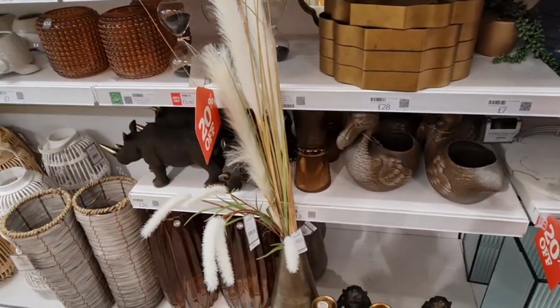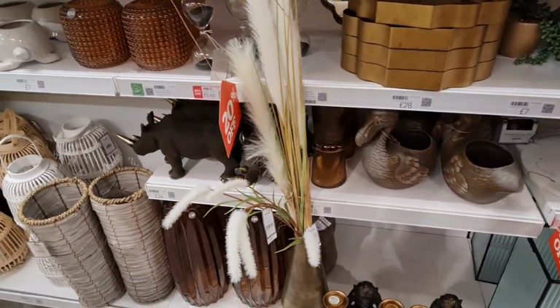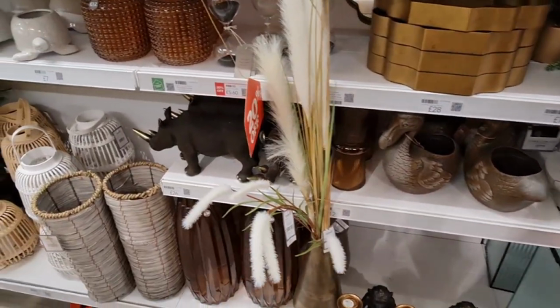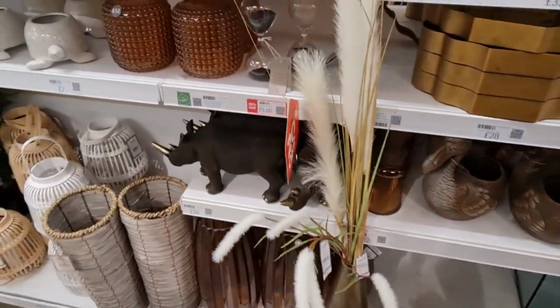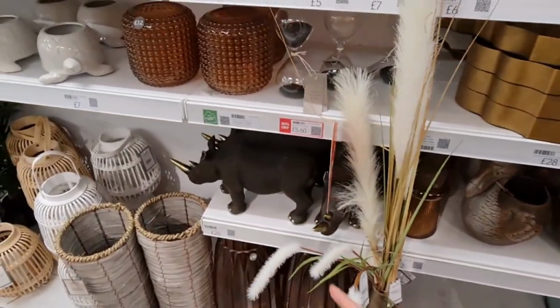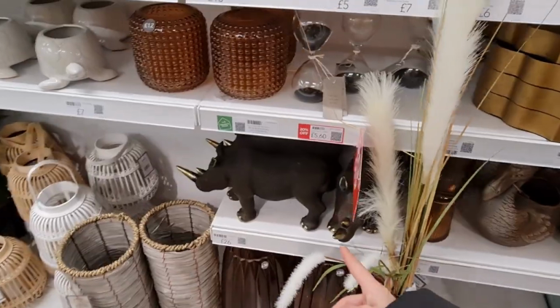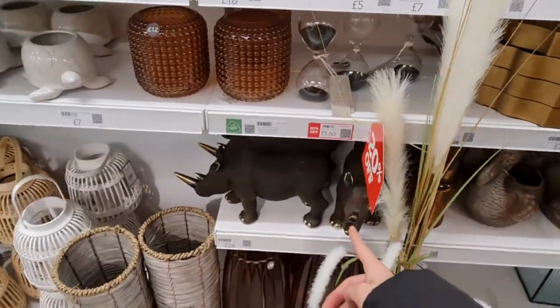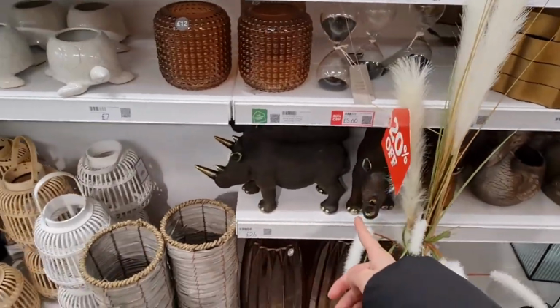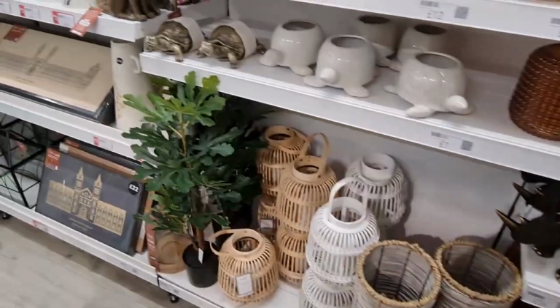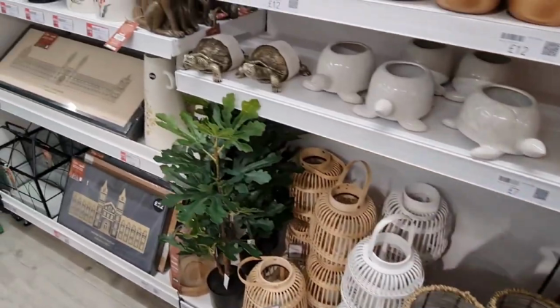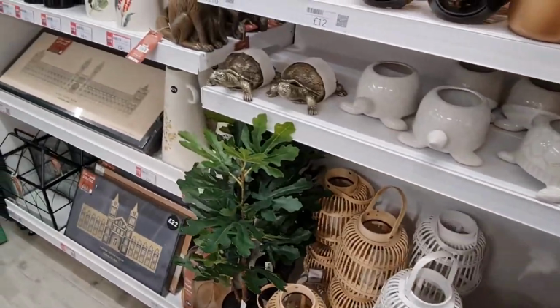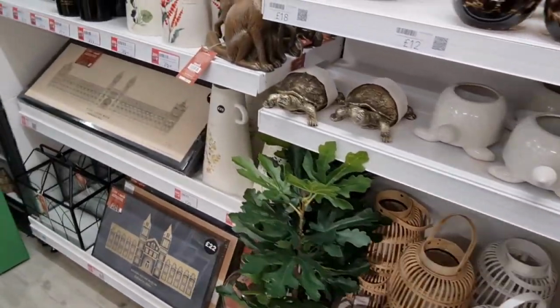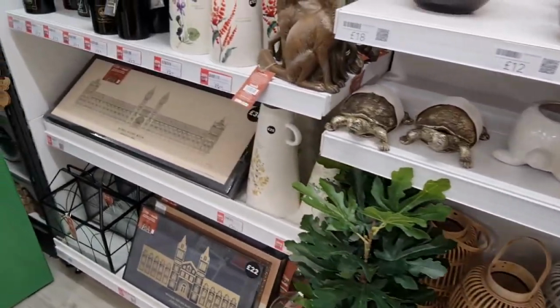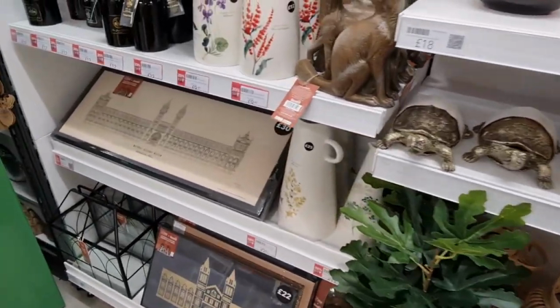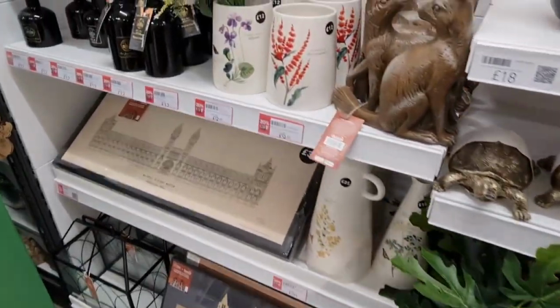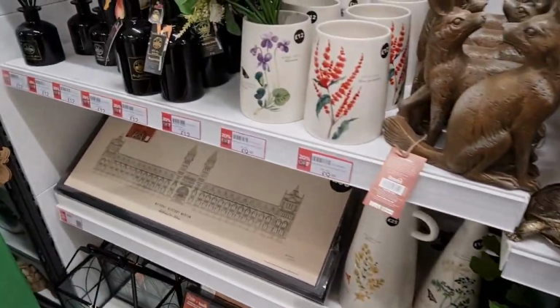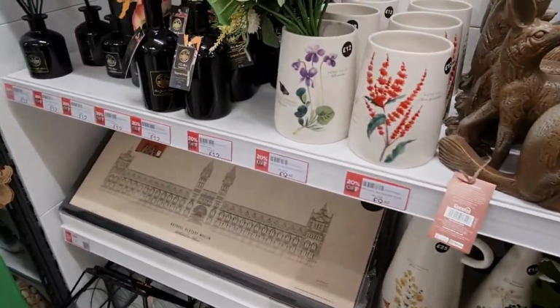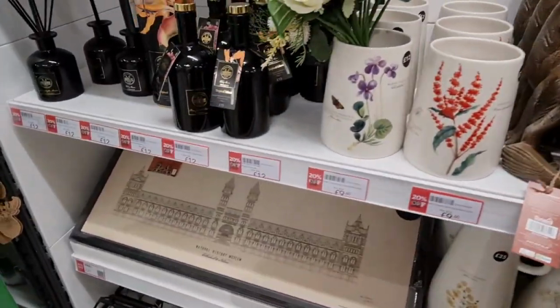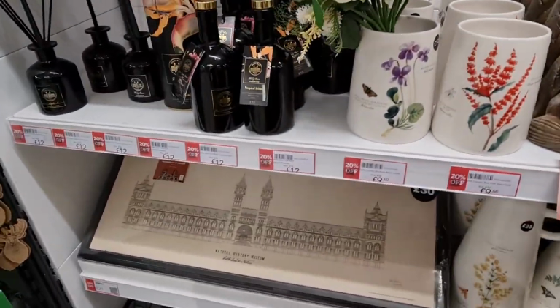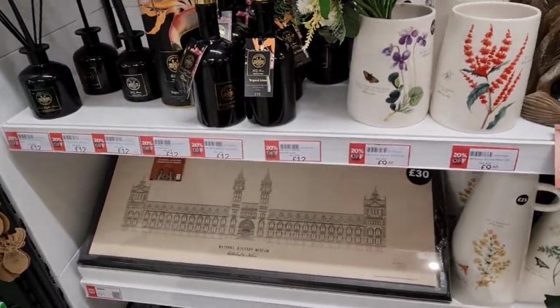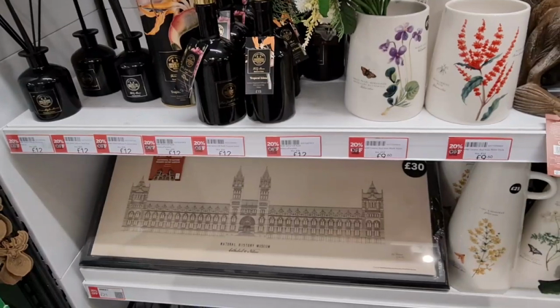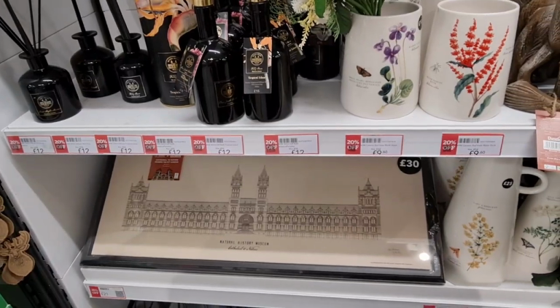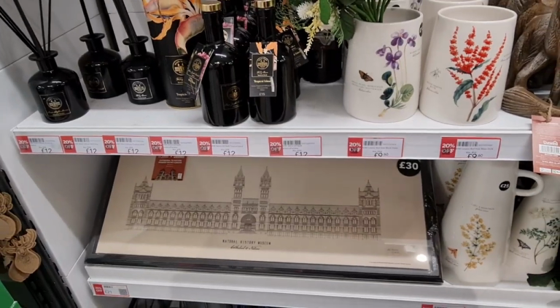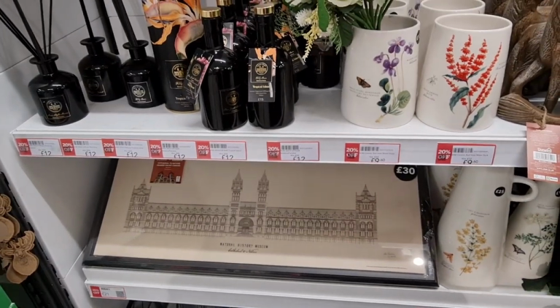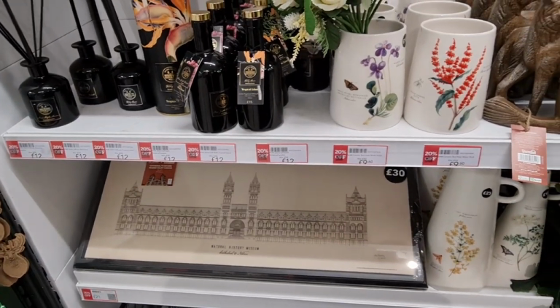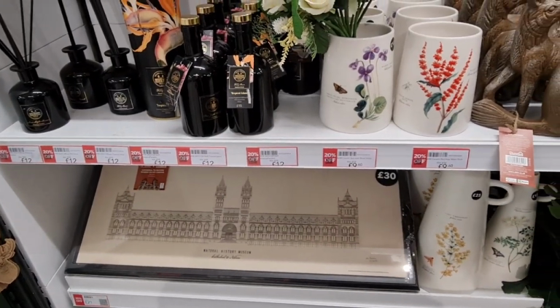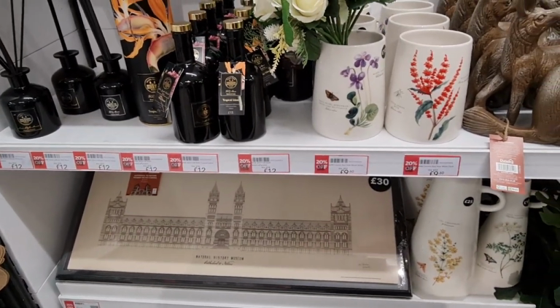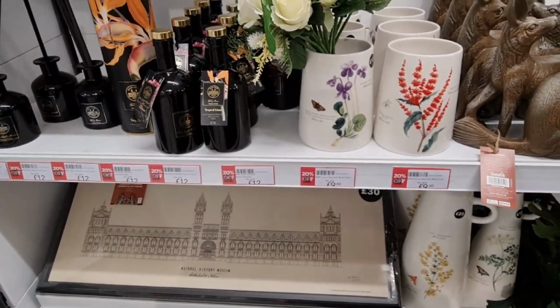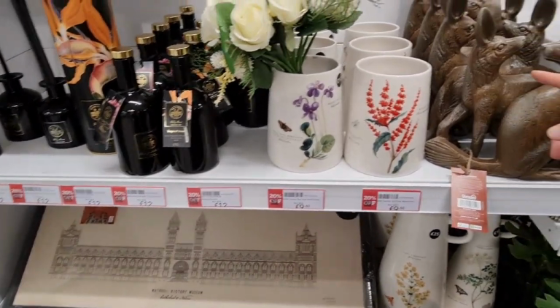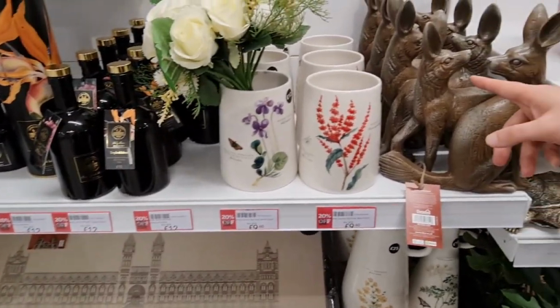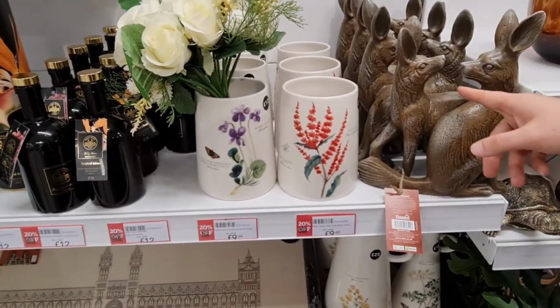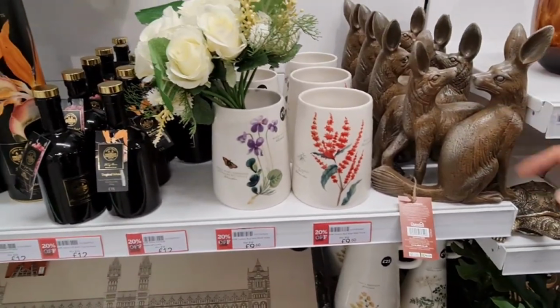Wow, look at the rhino — how well made he is! A few more items here that are on sale, 20% off. I swear, that's how one of our cats looks at the other.